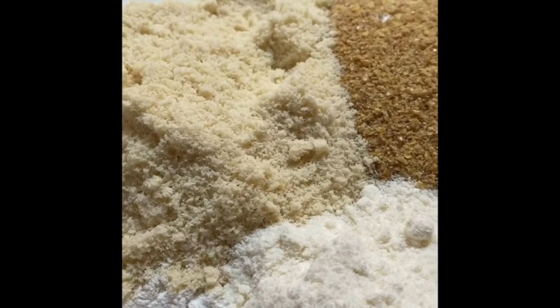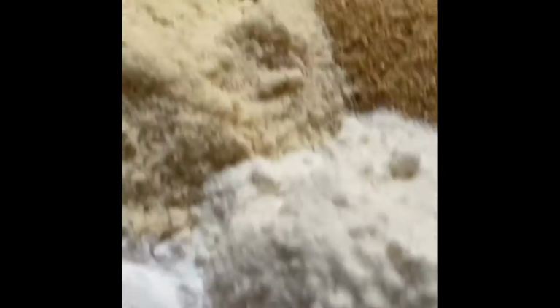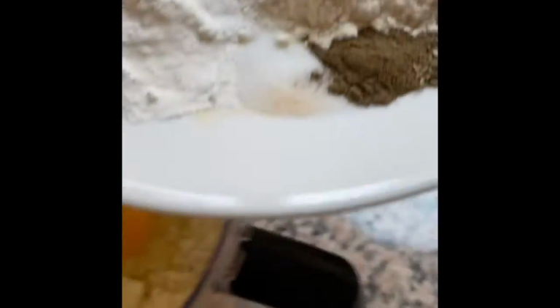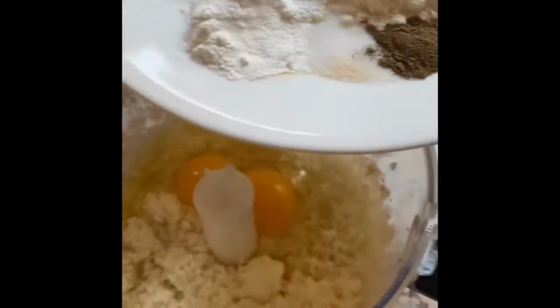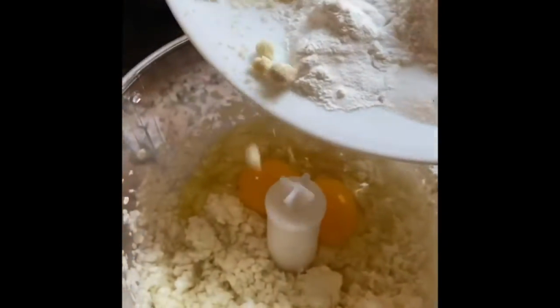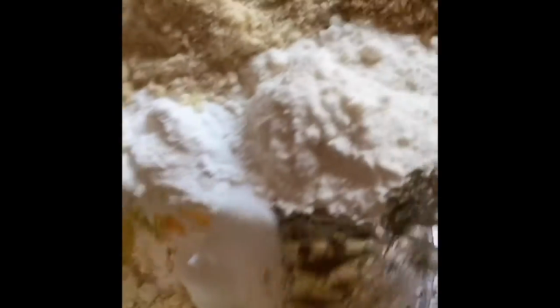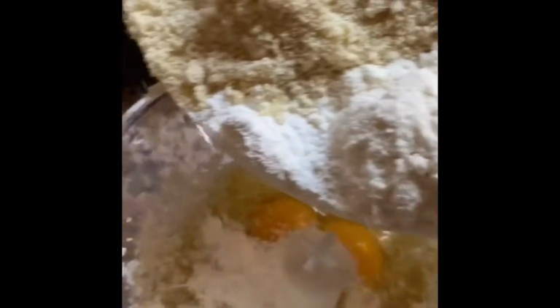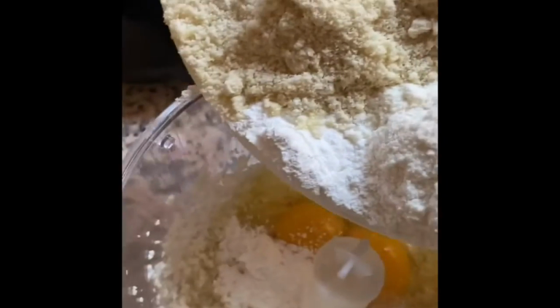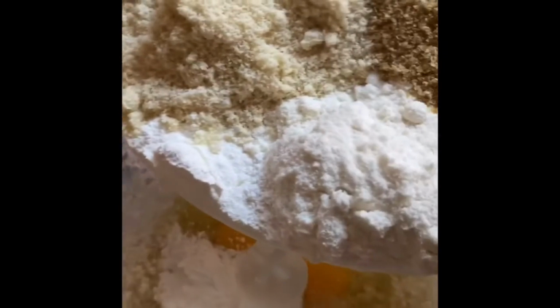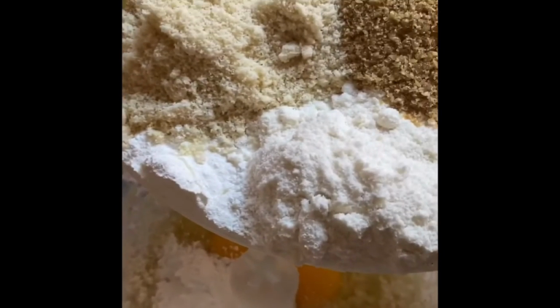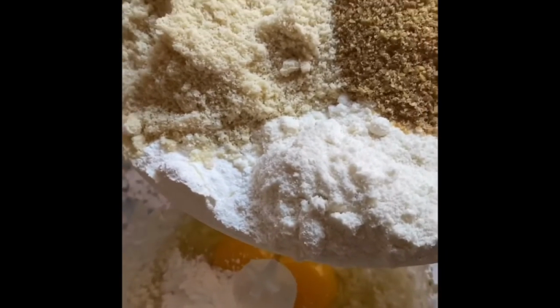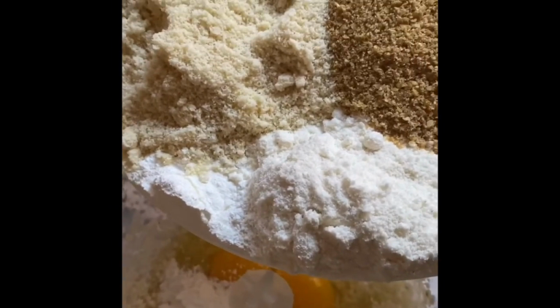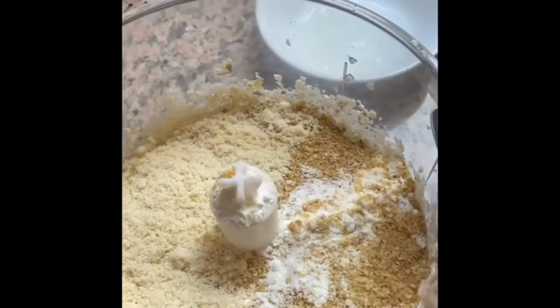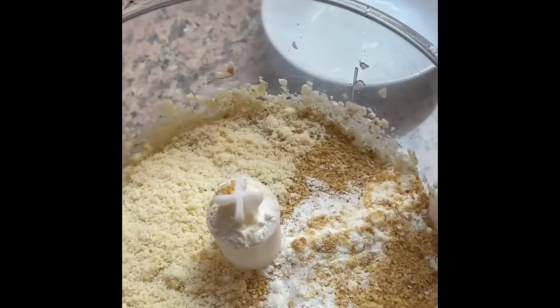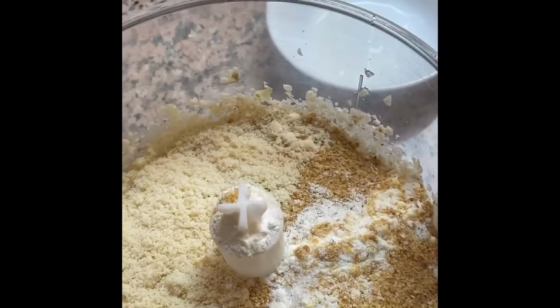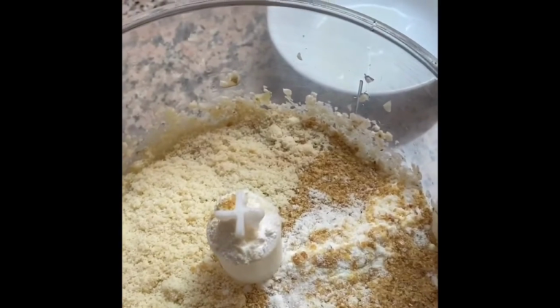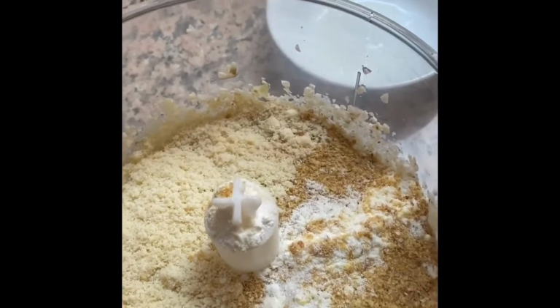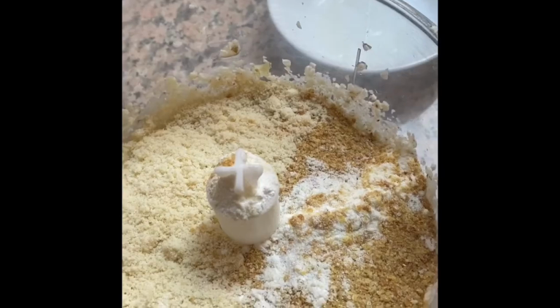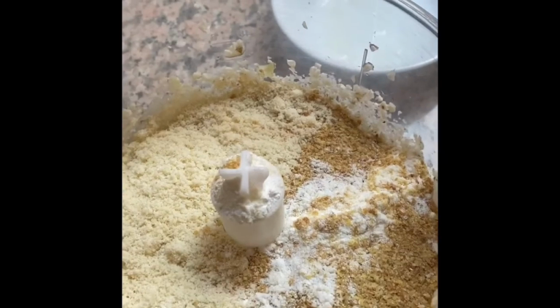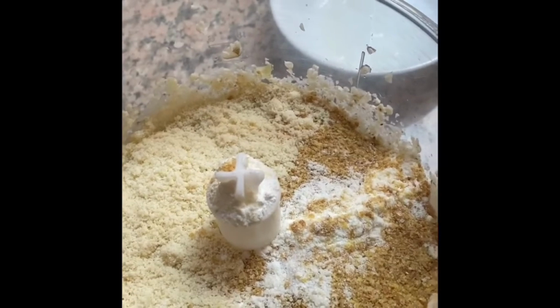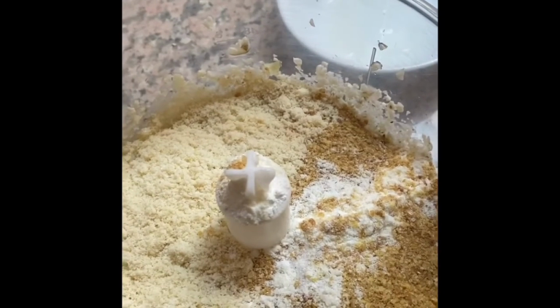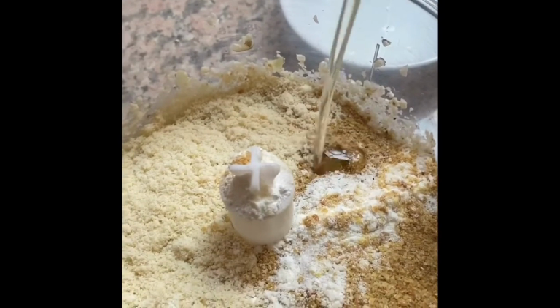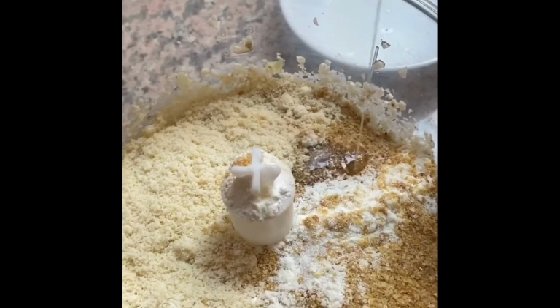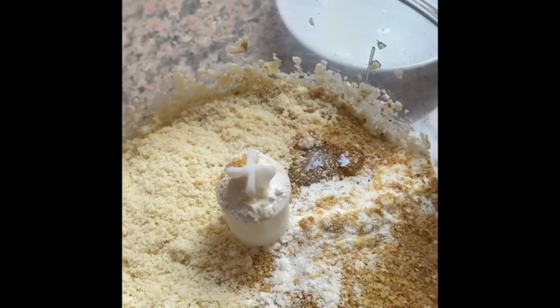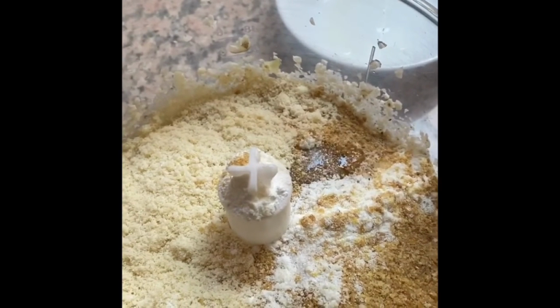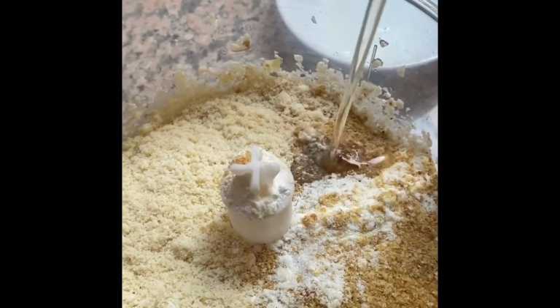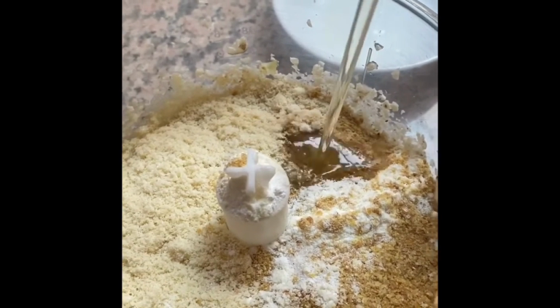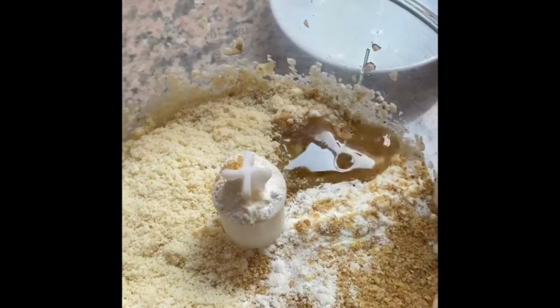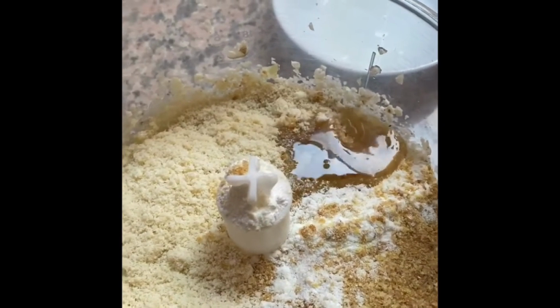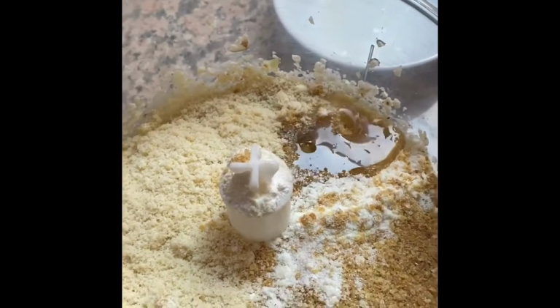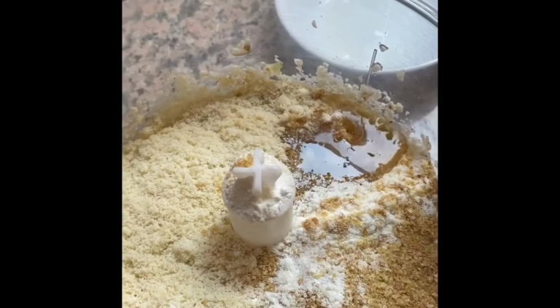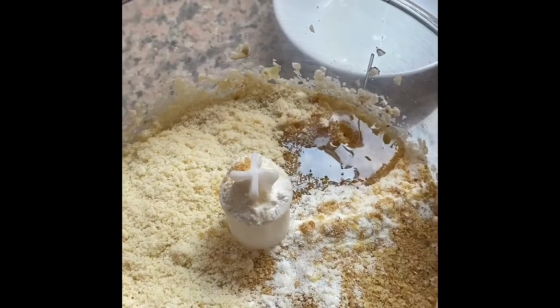So all of this goes into my blender. I've got all my ingredients and I'm going to add in two tablespoons of olive oil and whizz all of this up together.